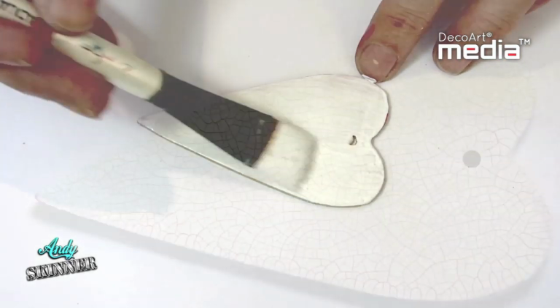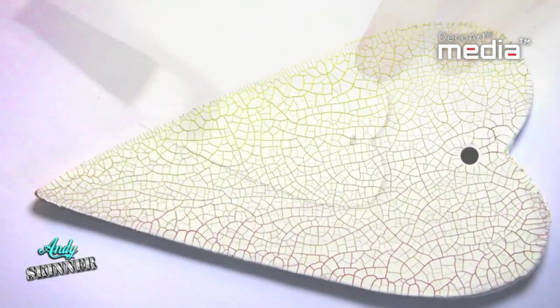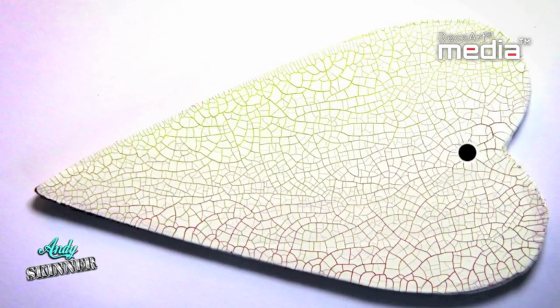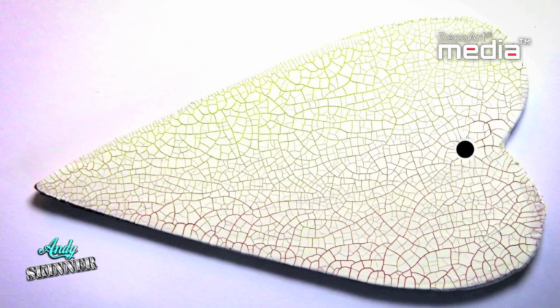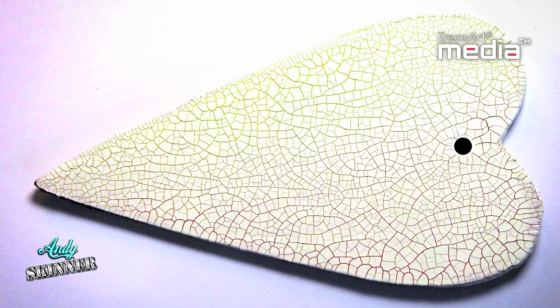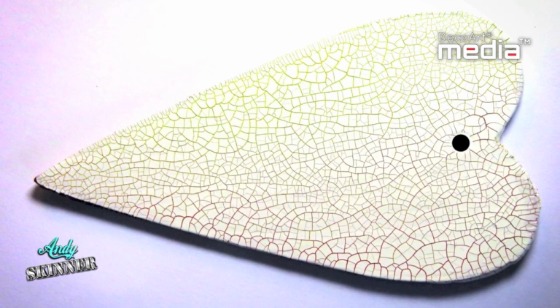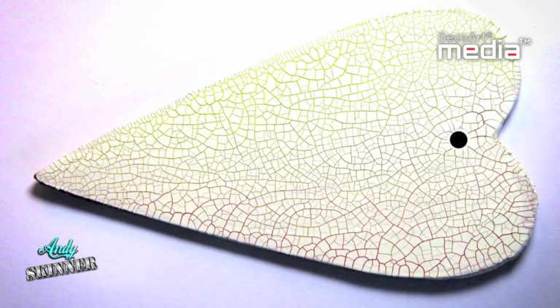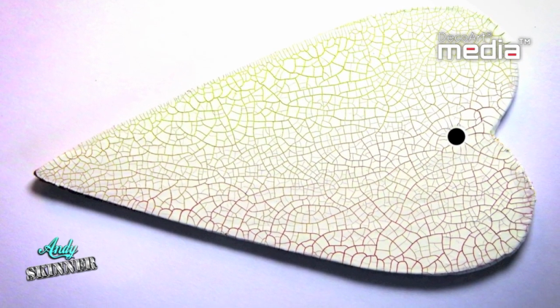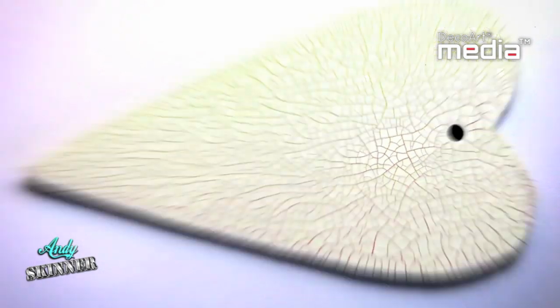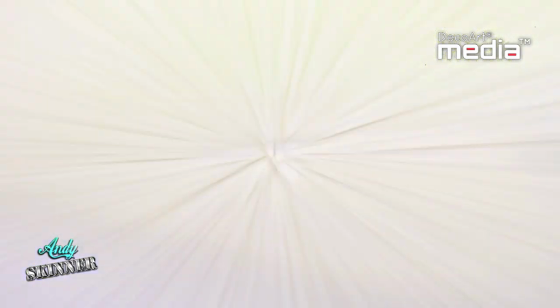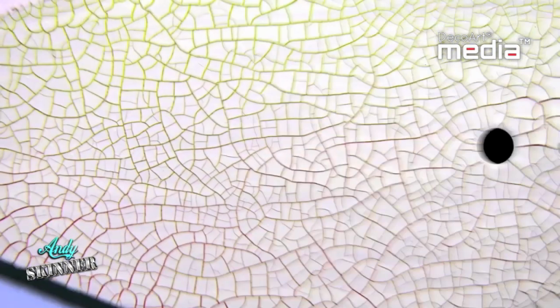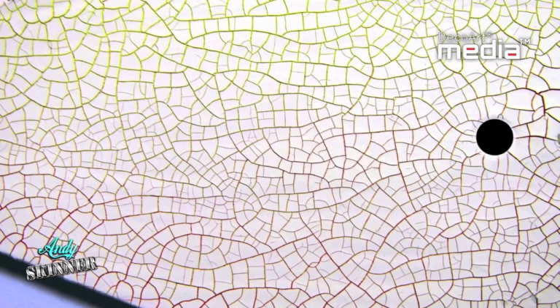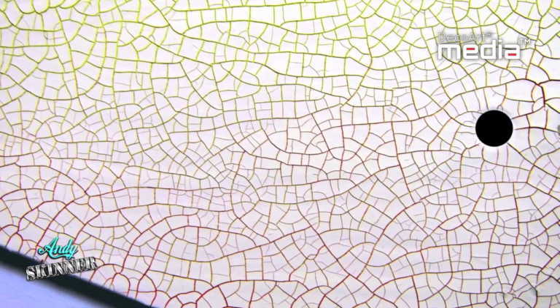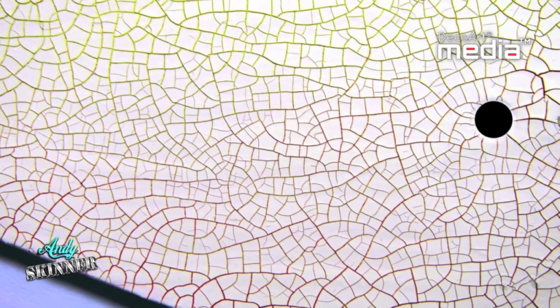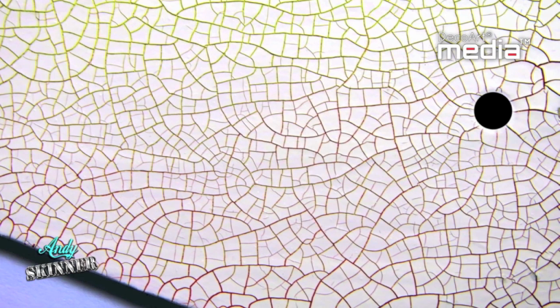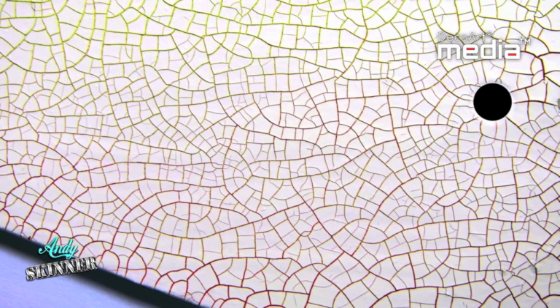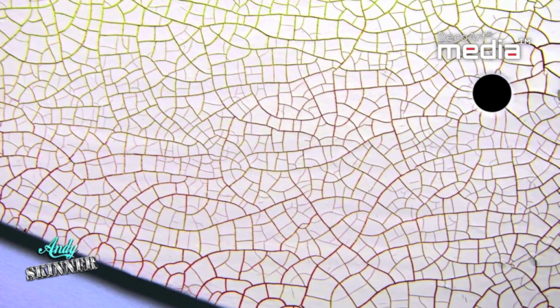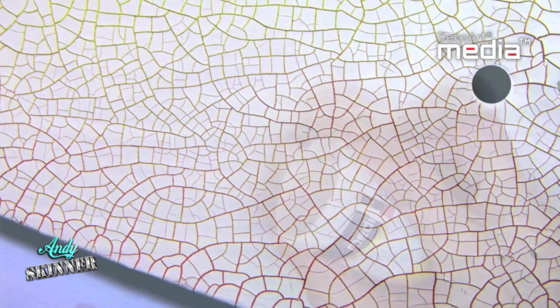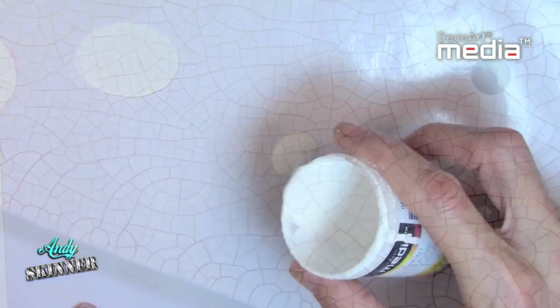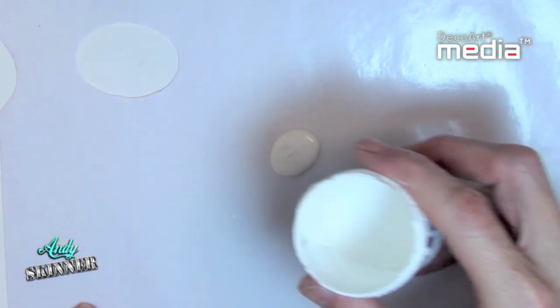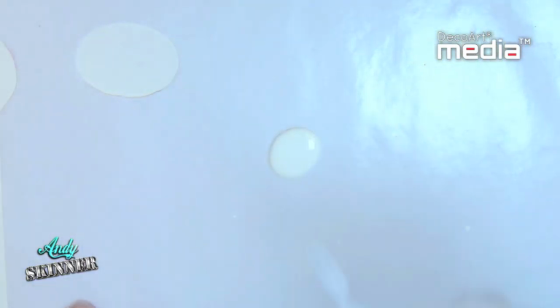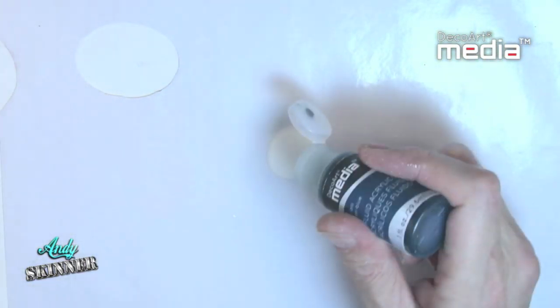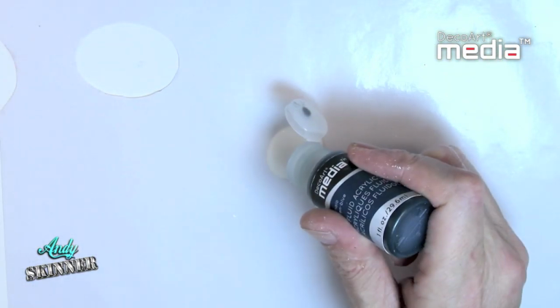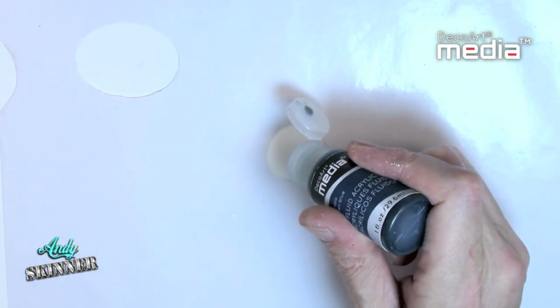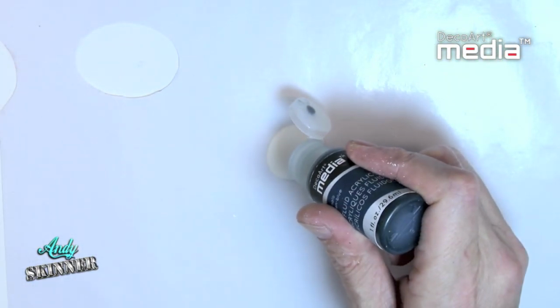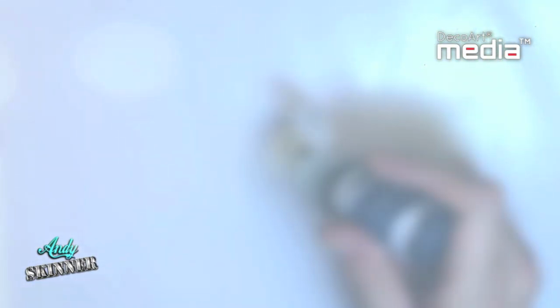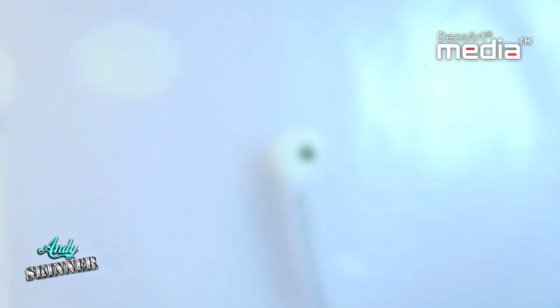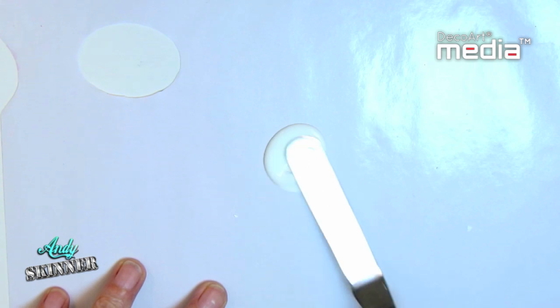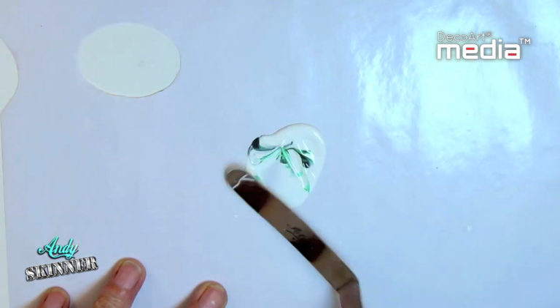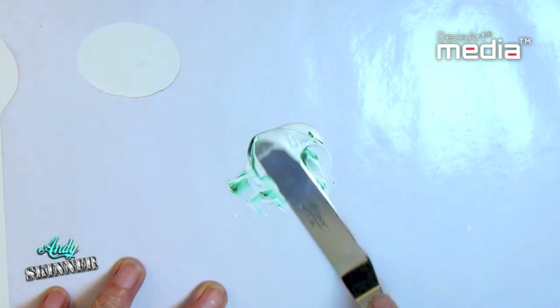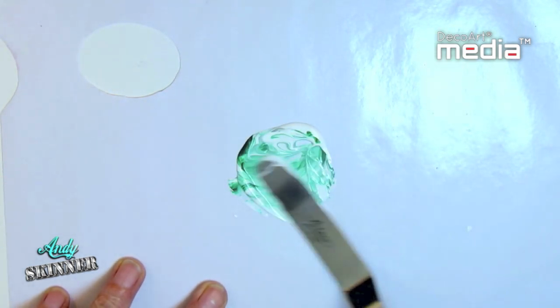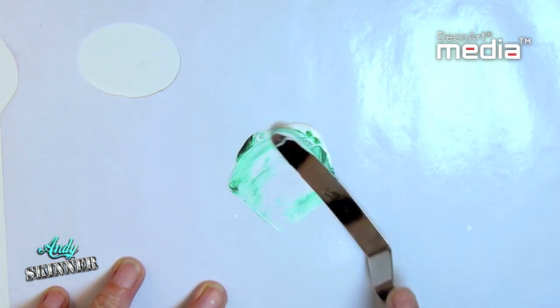Allow to dry naturally. As the cracks appear, the base coat colours will be revealed. It can be painted once dry and can also be tinted using the highly pigmented media fluid acrylics.